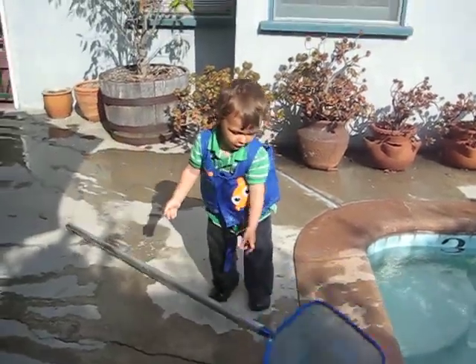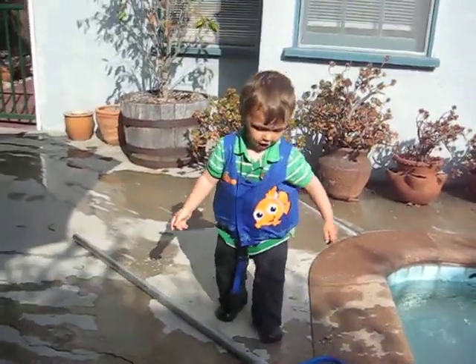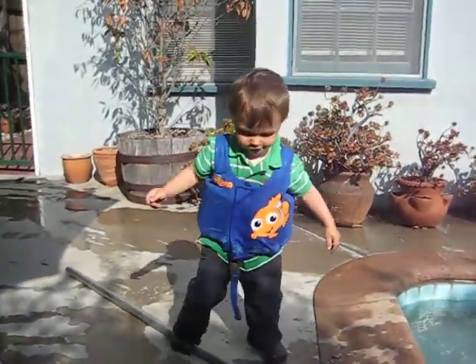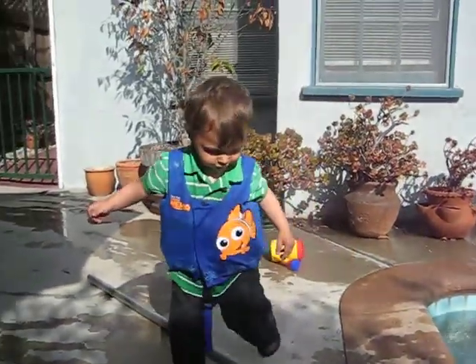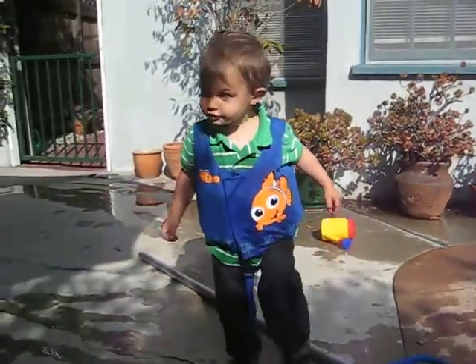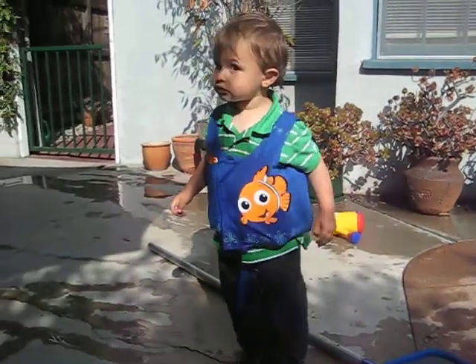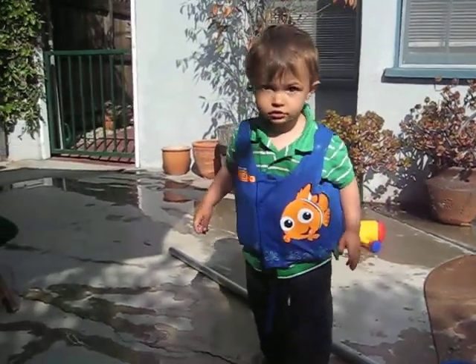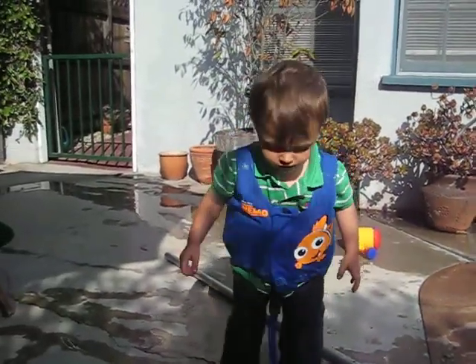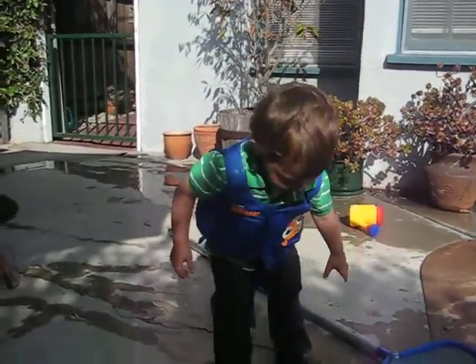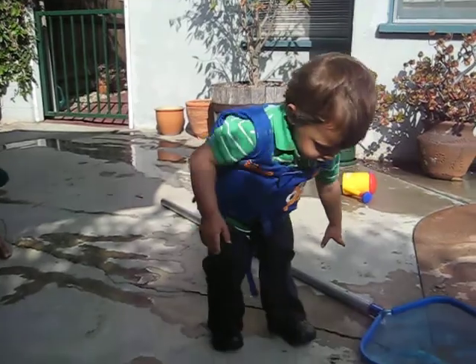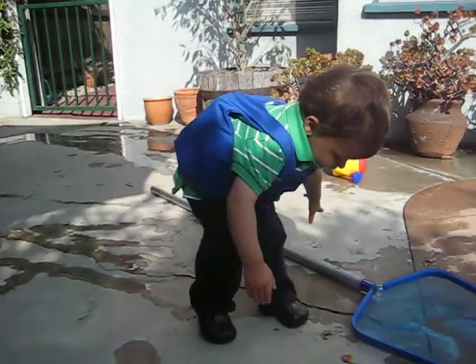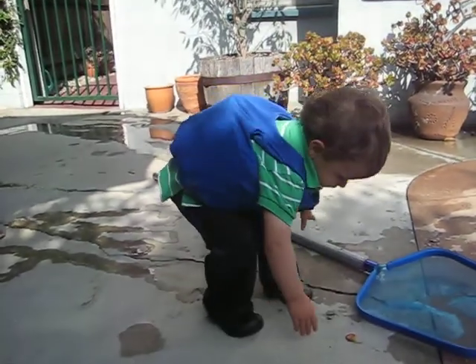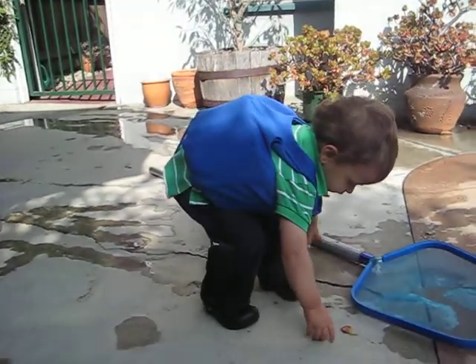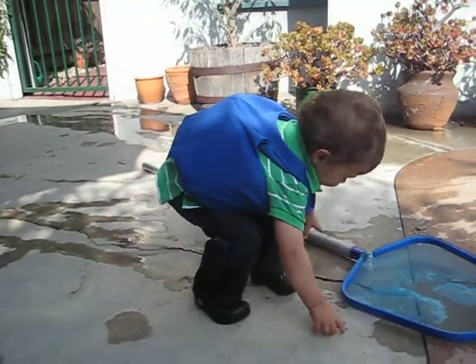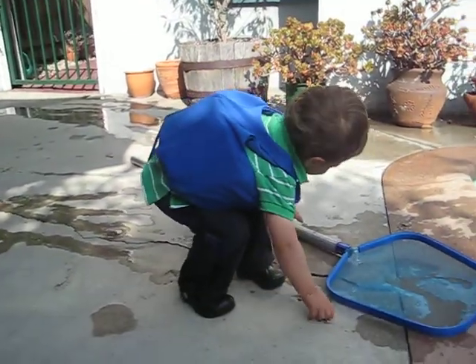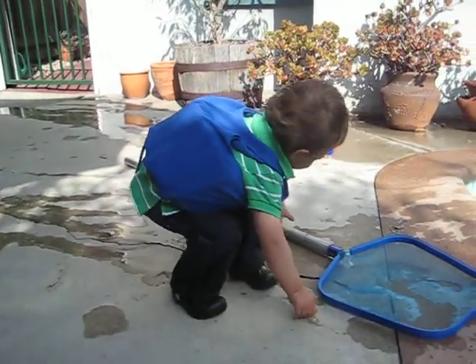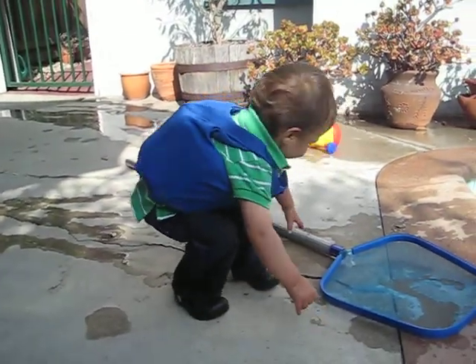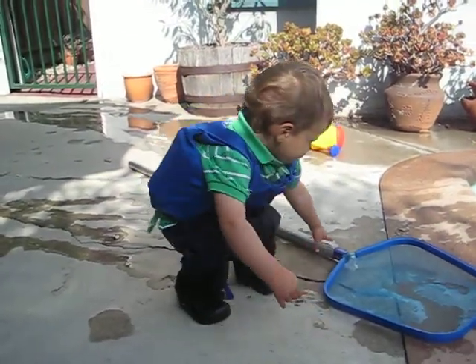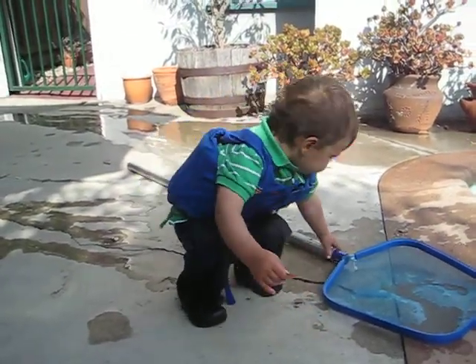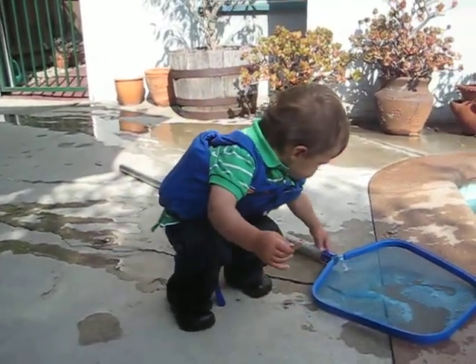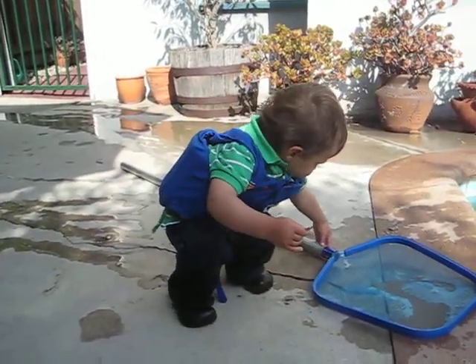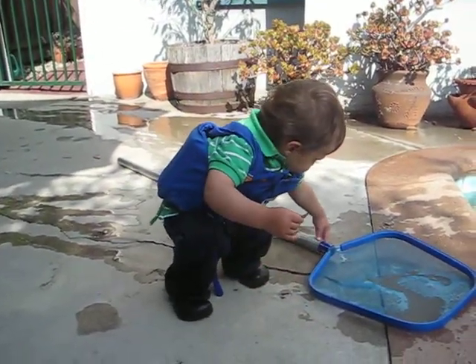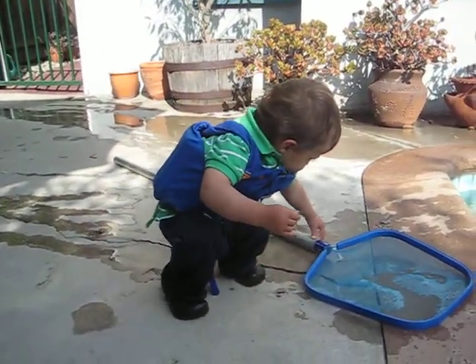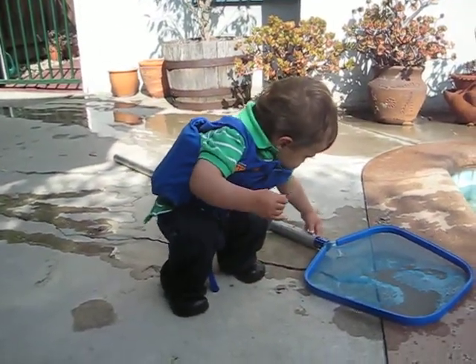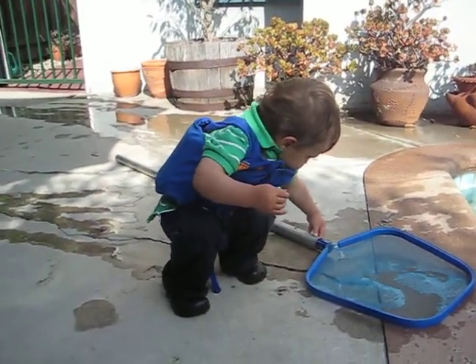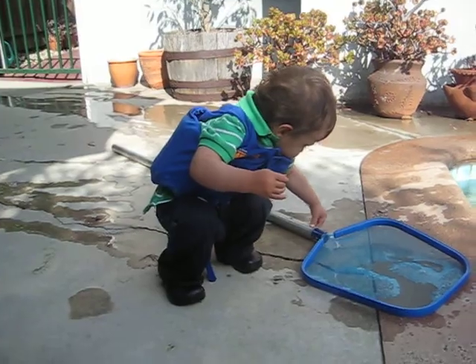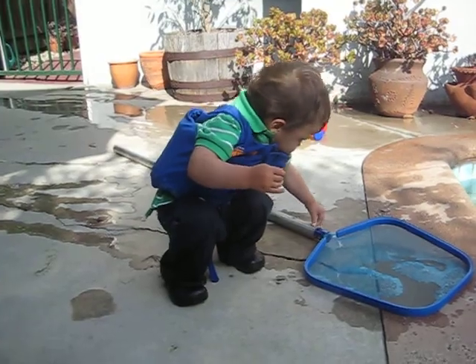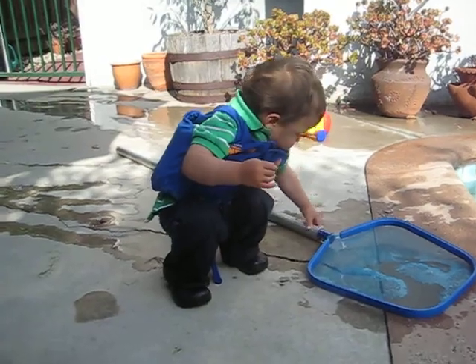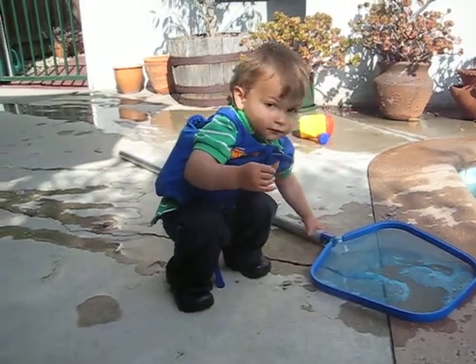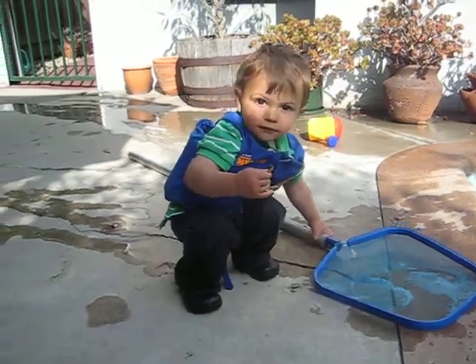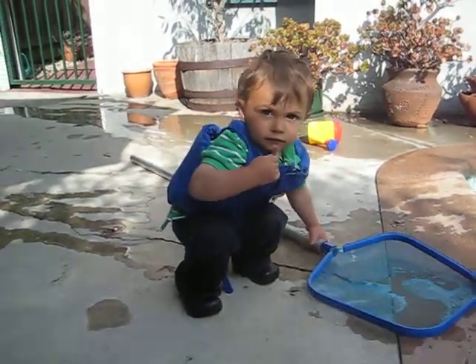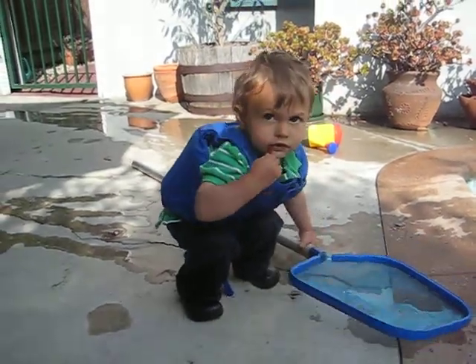Show Mama and Nana Jane your new life vest. Life vest. It's cute, isn't it? Nemo. Let's see your Nemo.